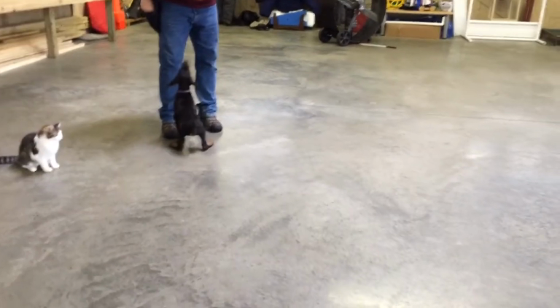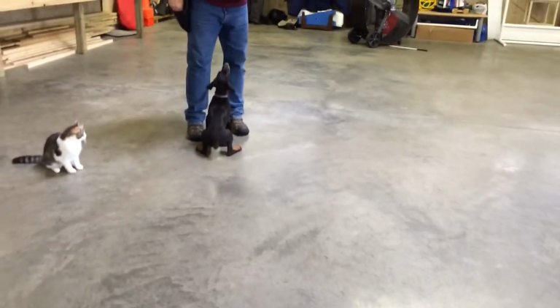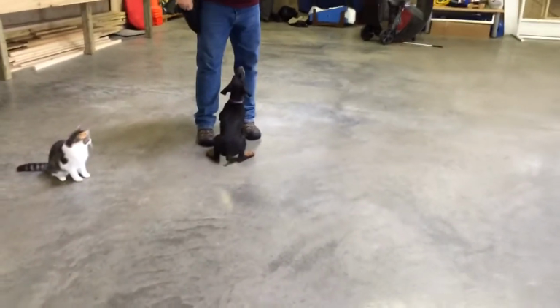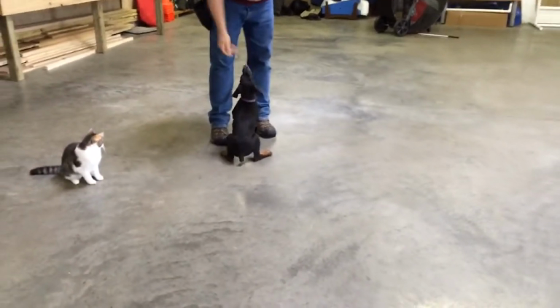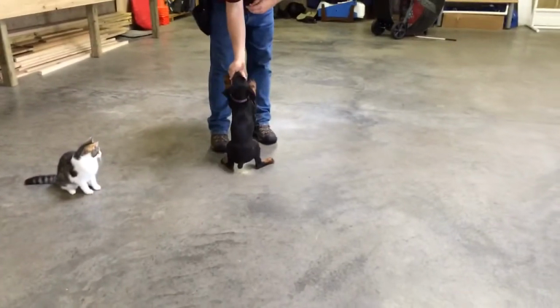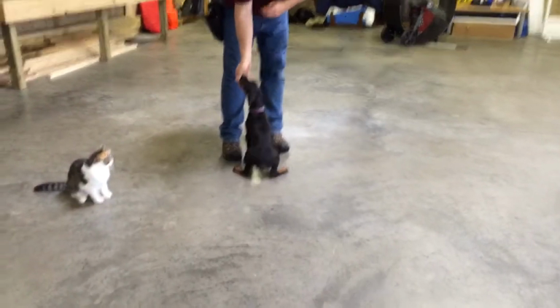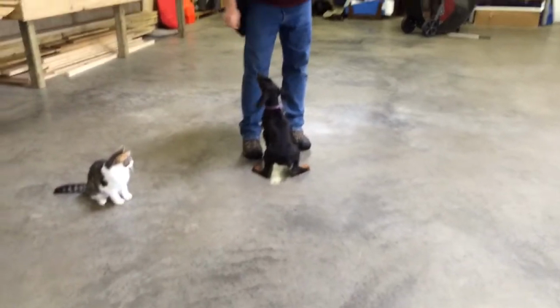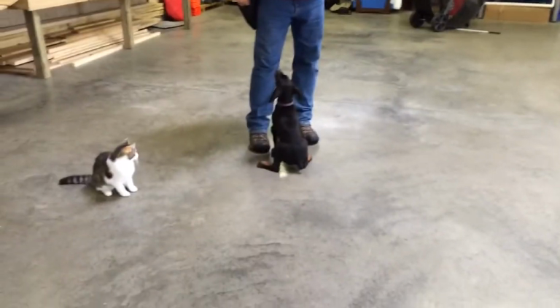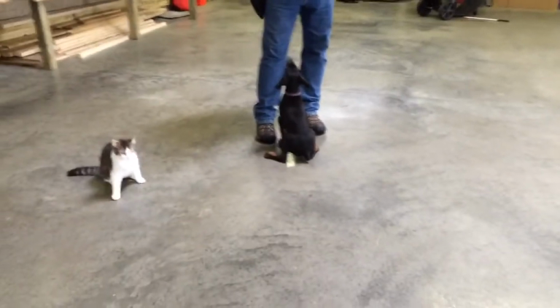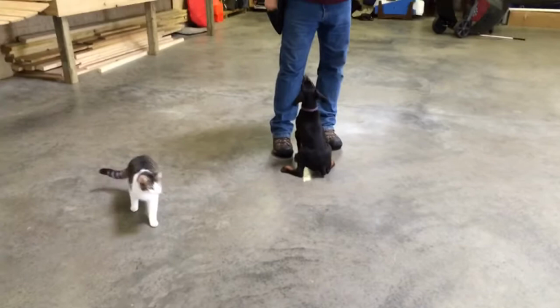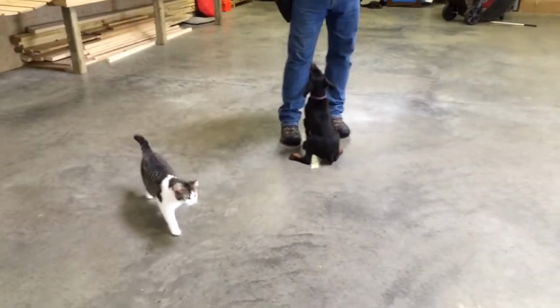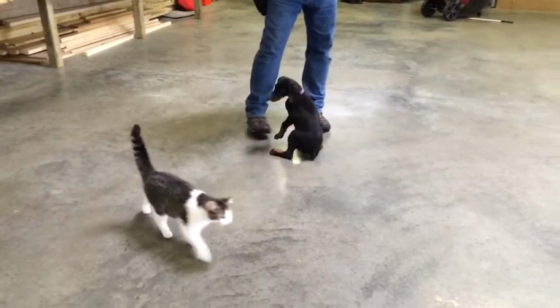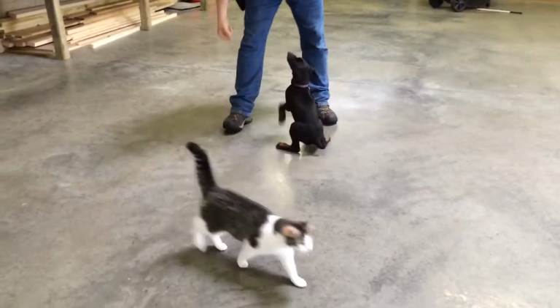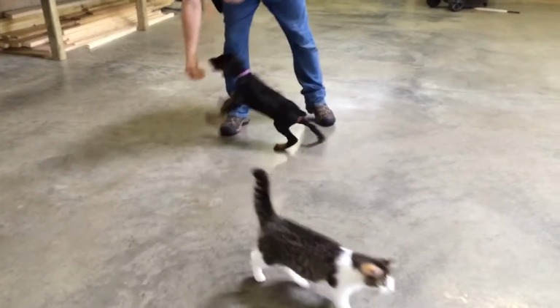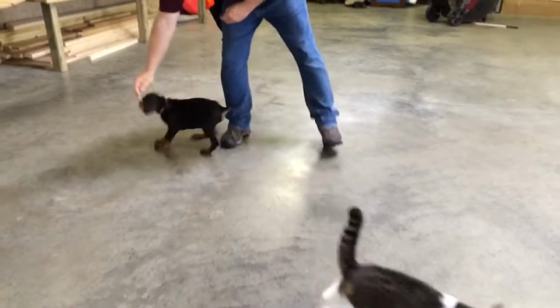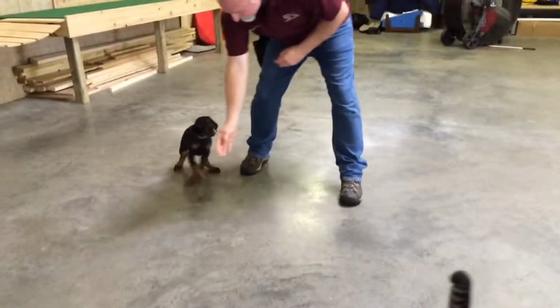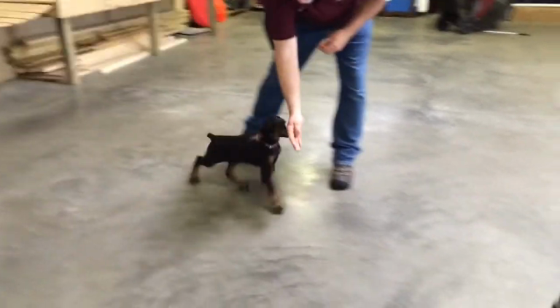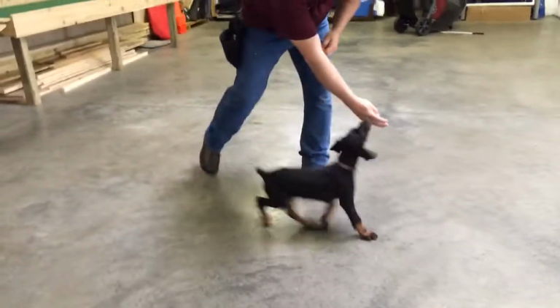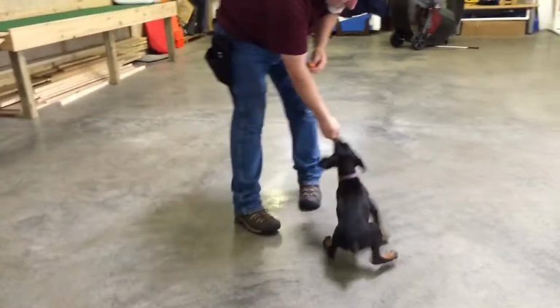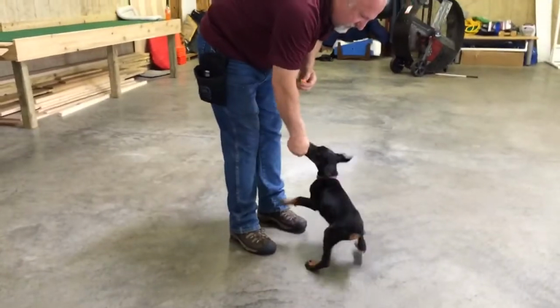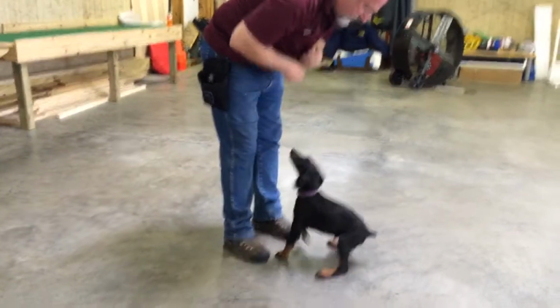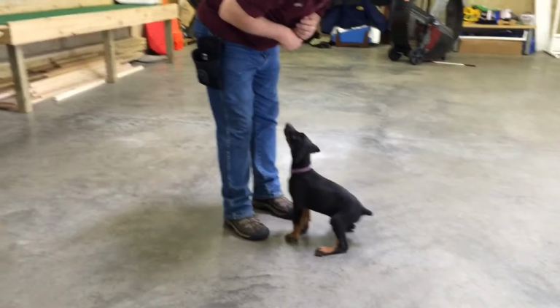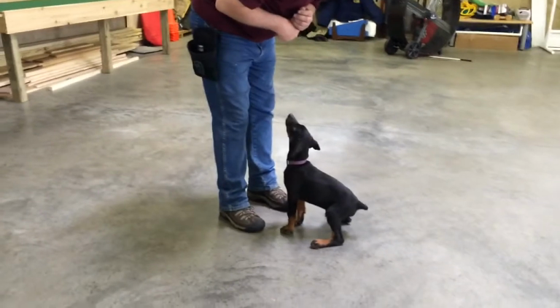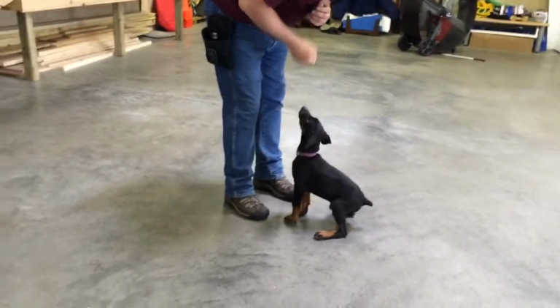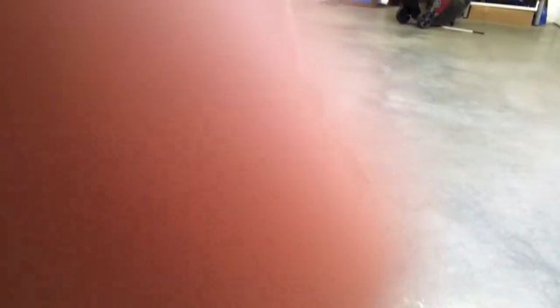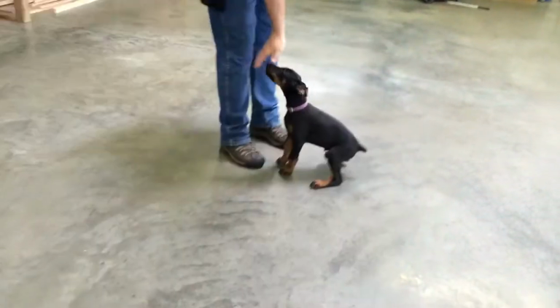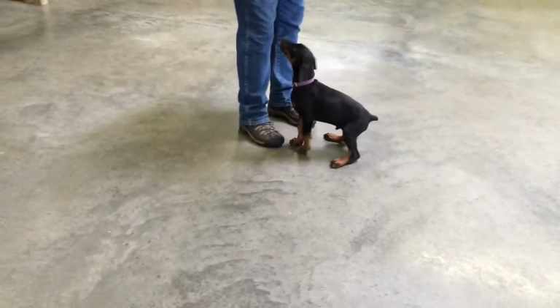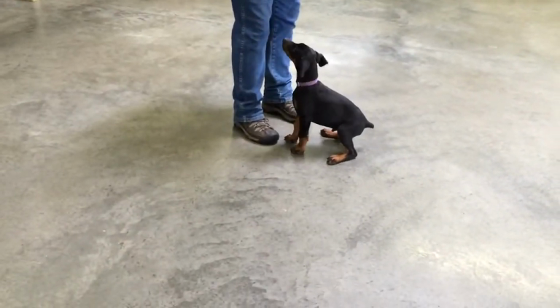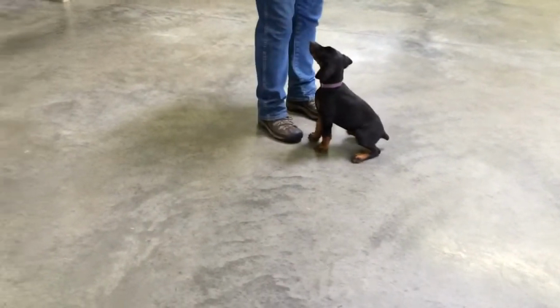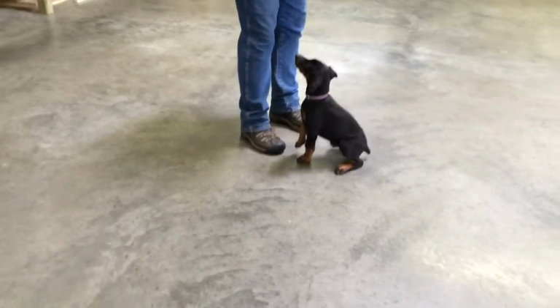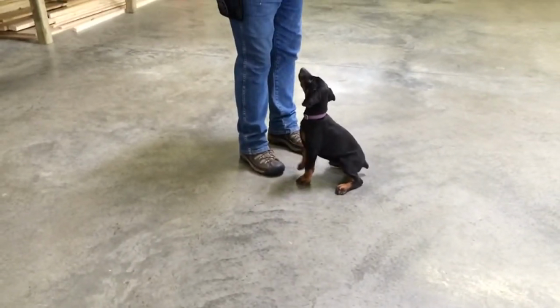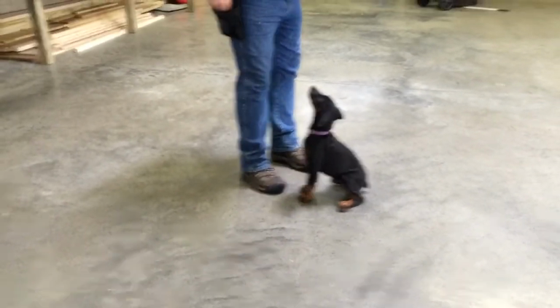That's Peaches' job — she's a professional, don't try that at home. Peaches is here to teach the puppies to respect her space. As you've seen in a lot of our videos, we always raise our dogs with other dogs, cats, and children.